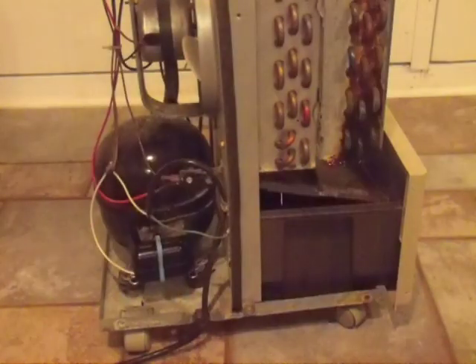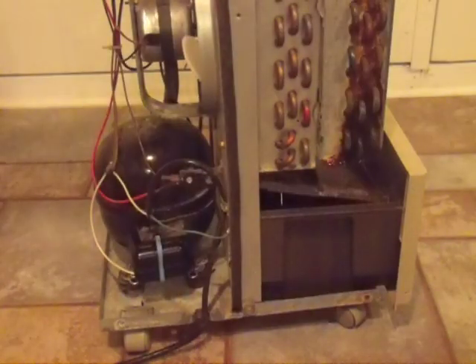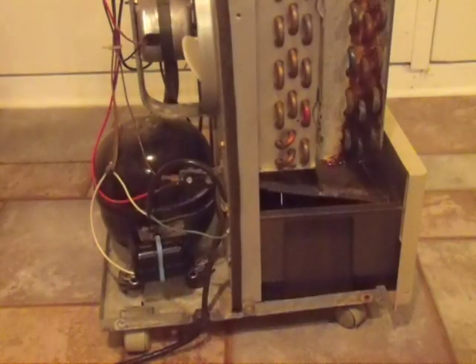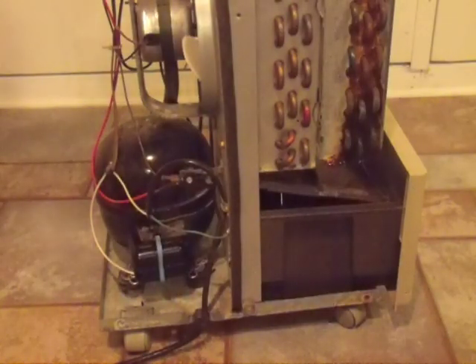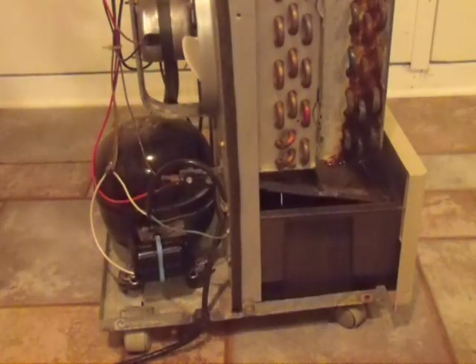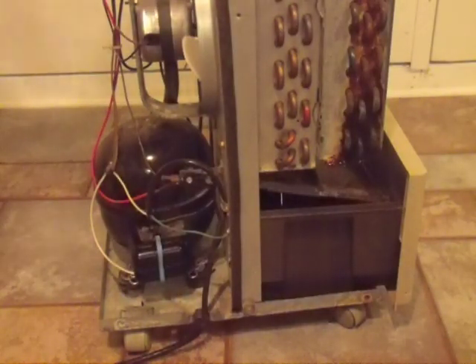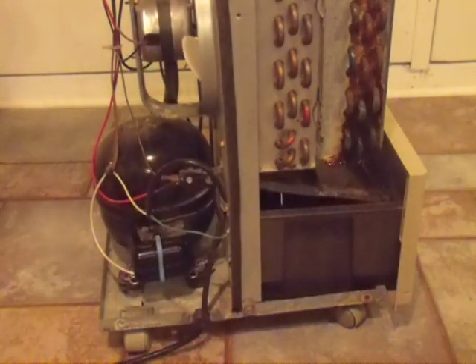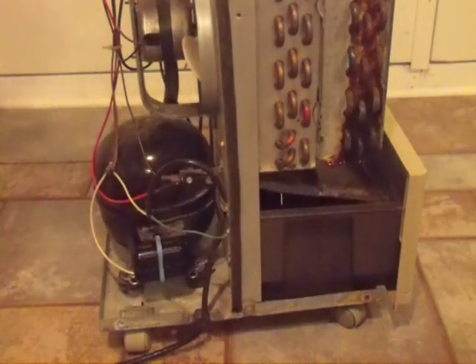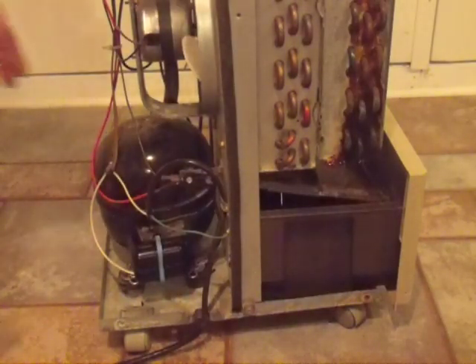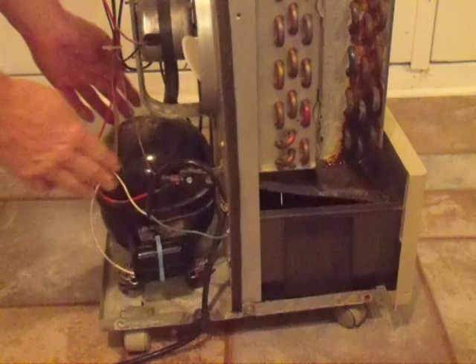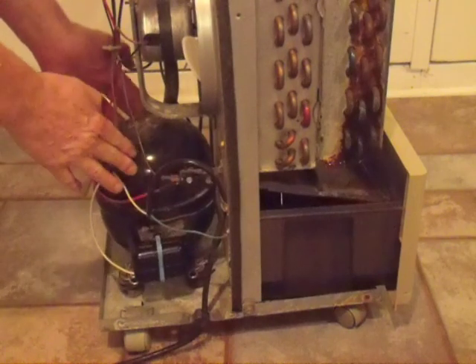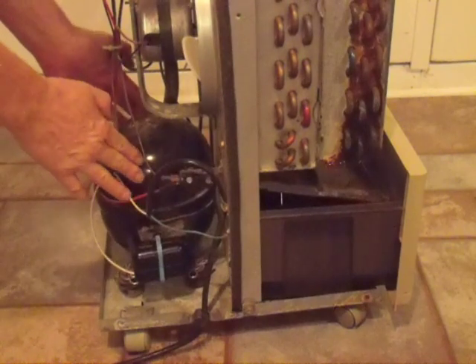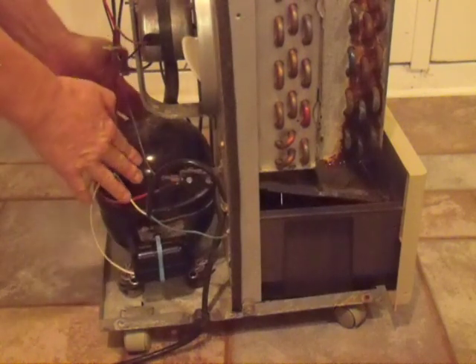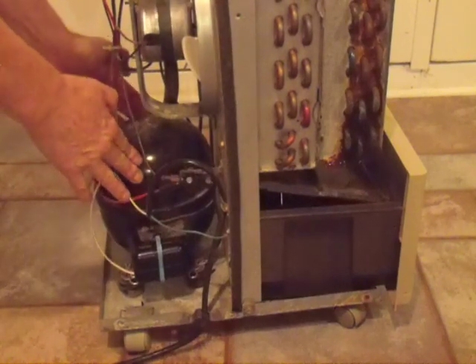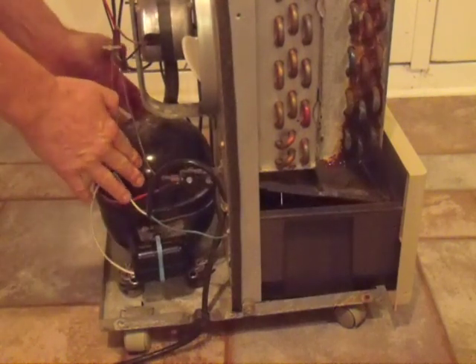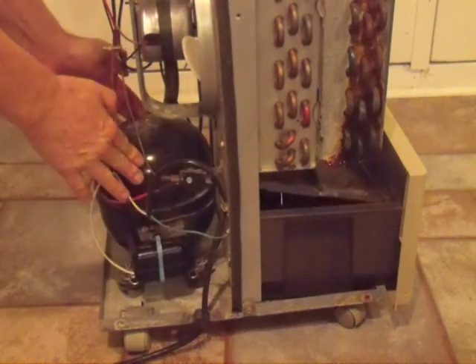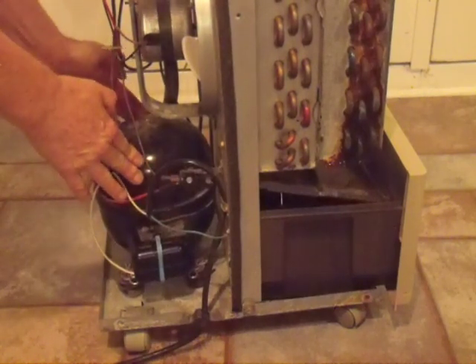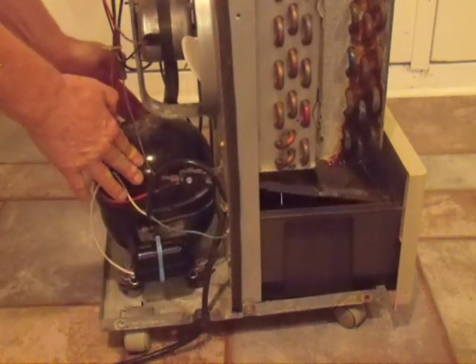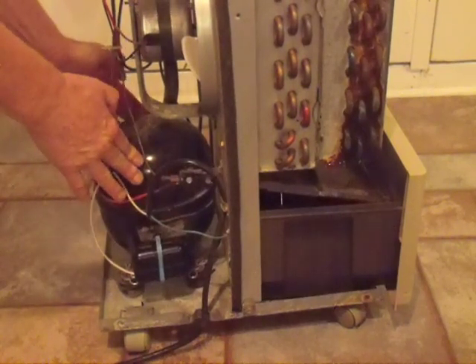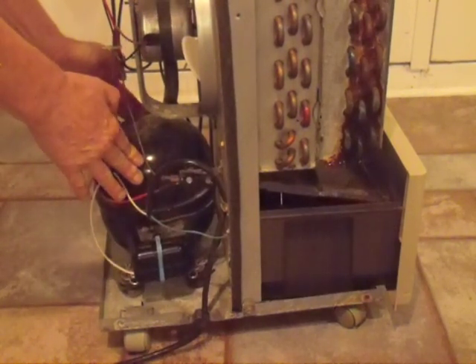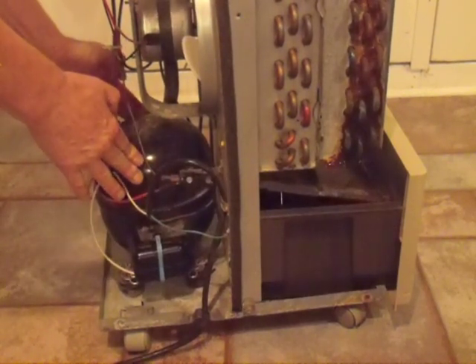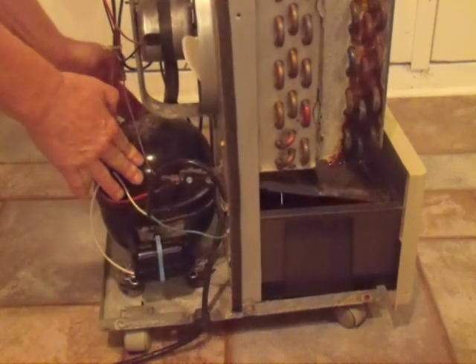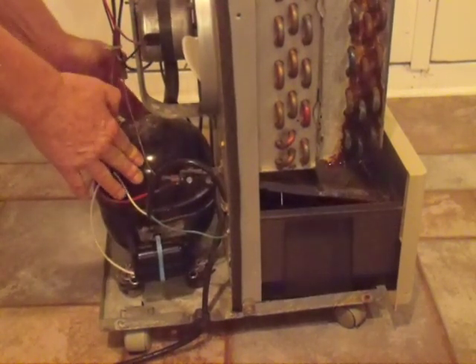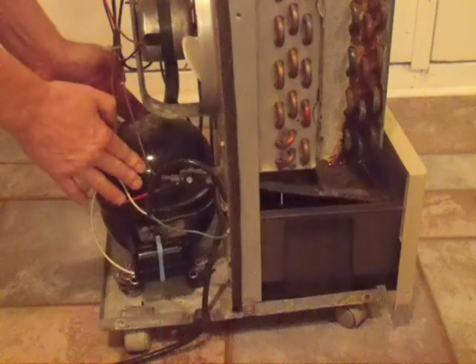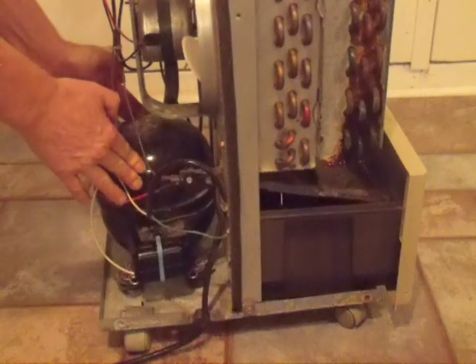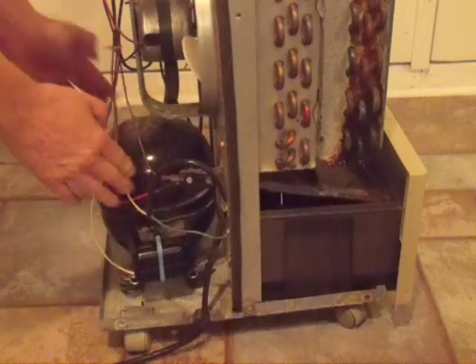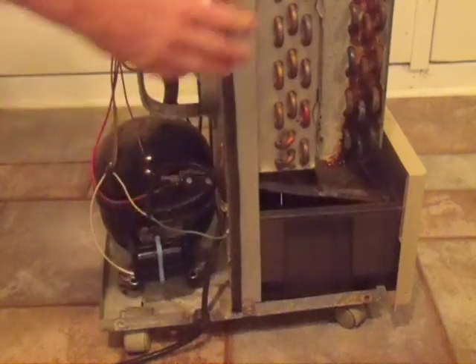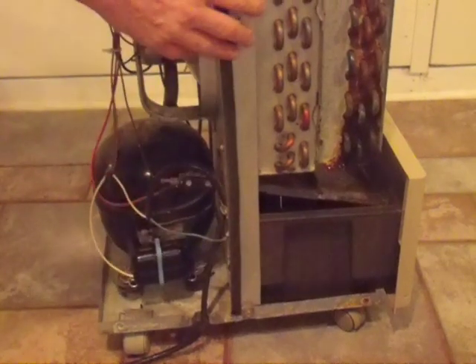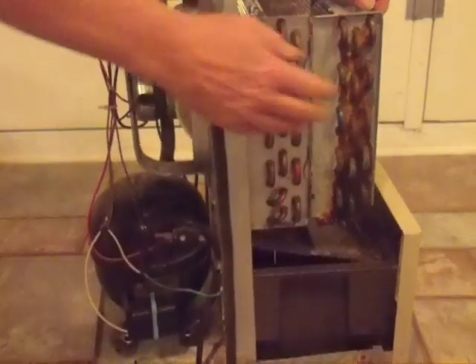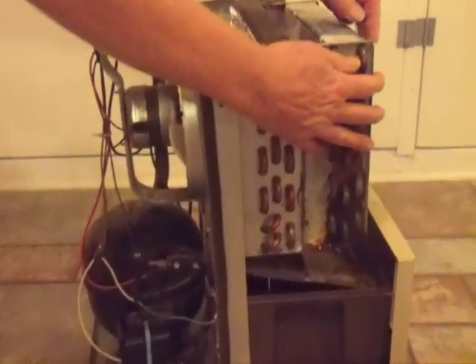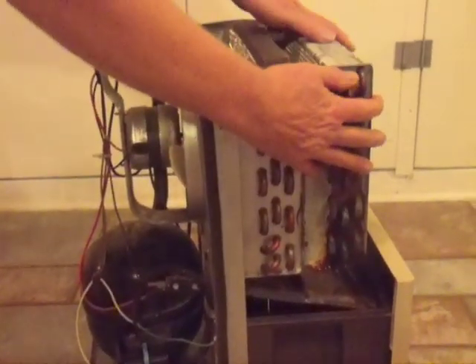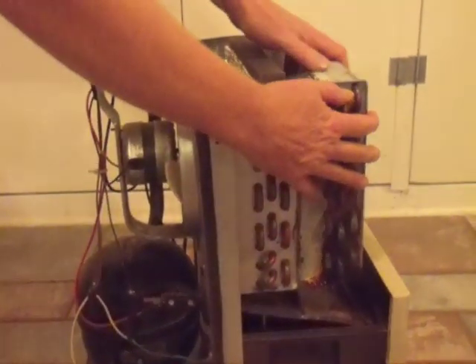A dehumidifier is a very simple machine. It has a compressor. This works much like the compressor in your refrigerator — it makes things cold. In this case, it makes these coils cold right here.